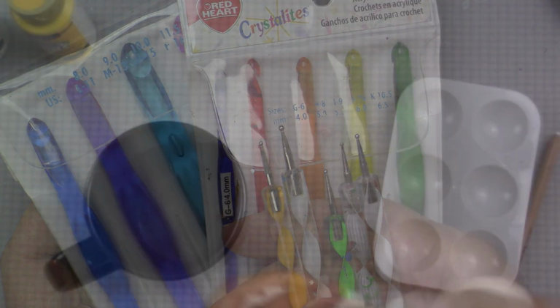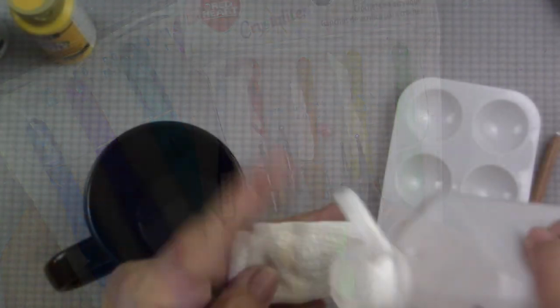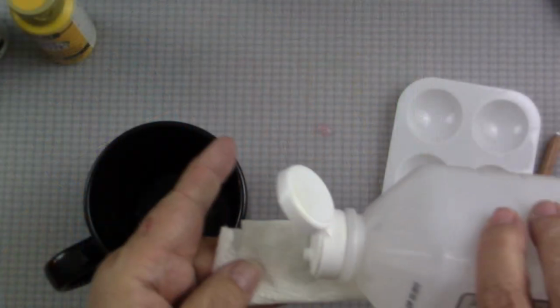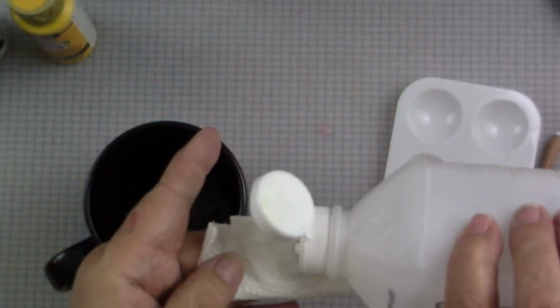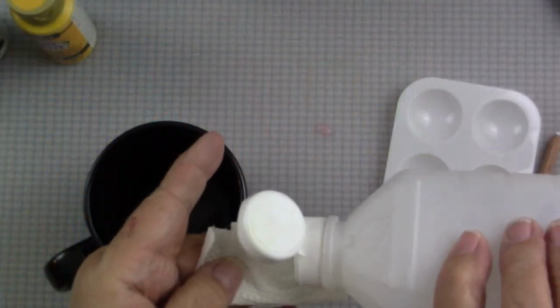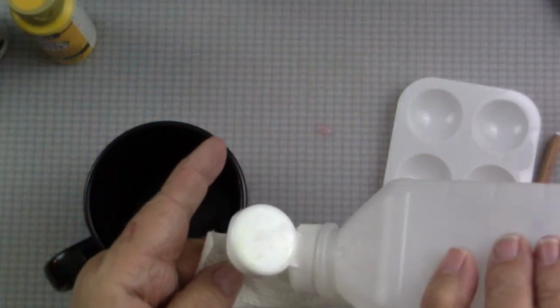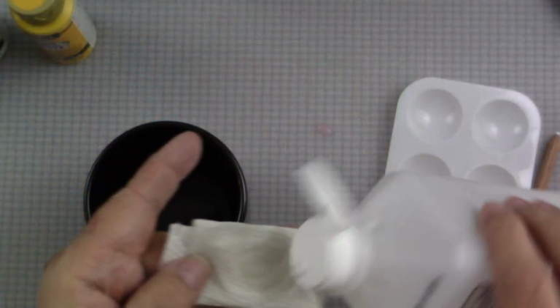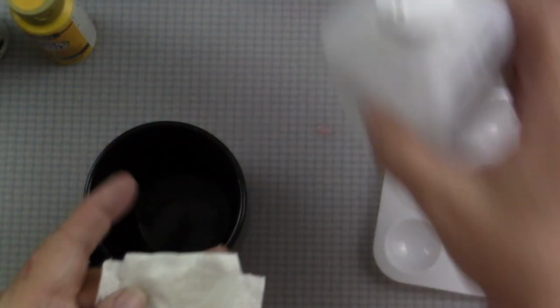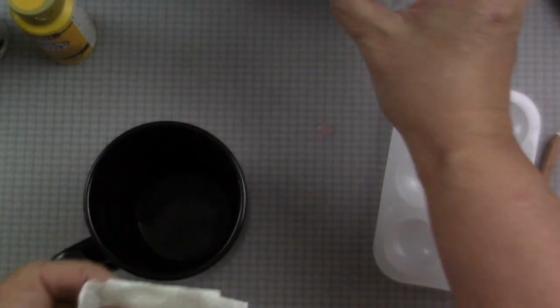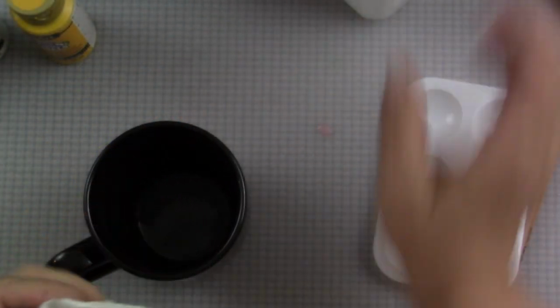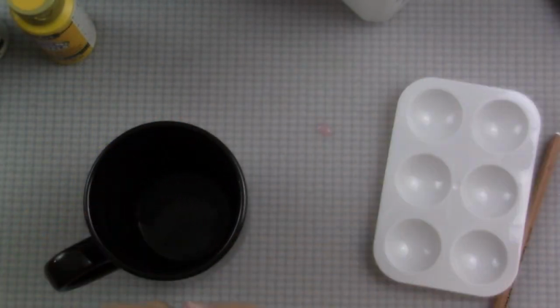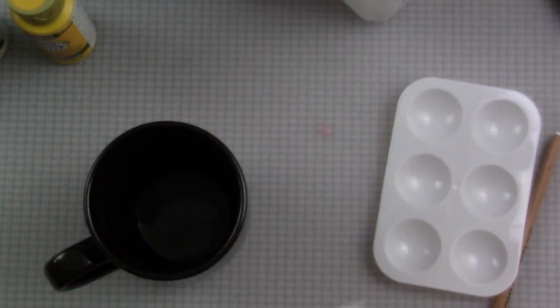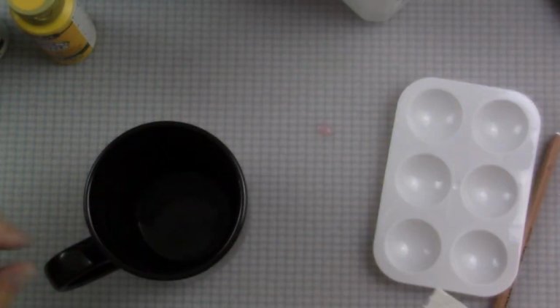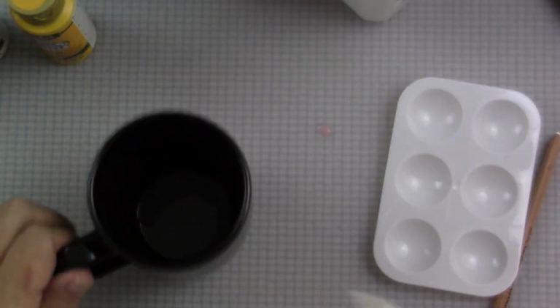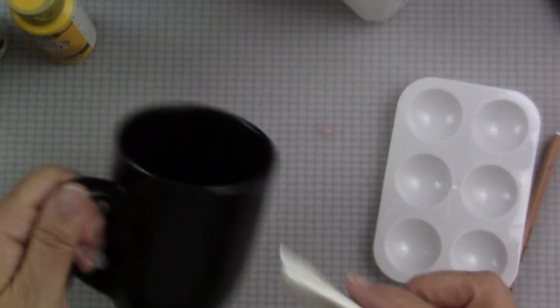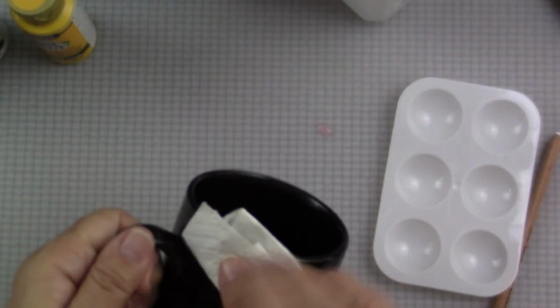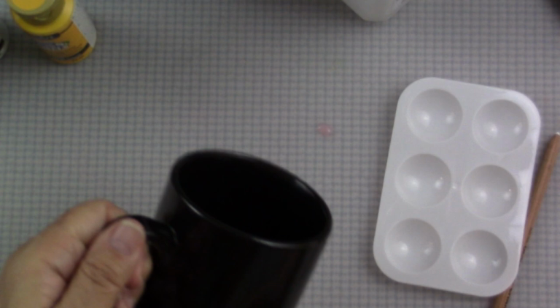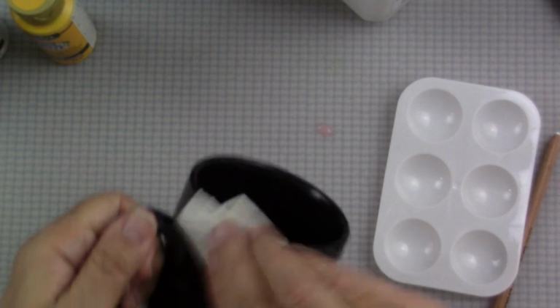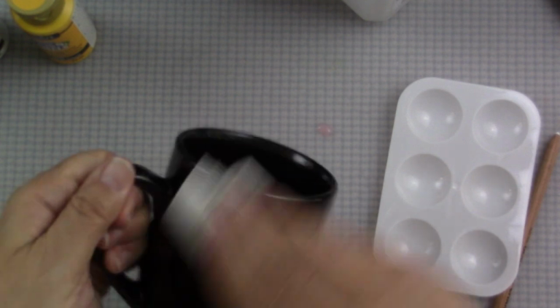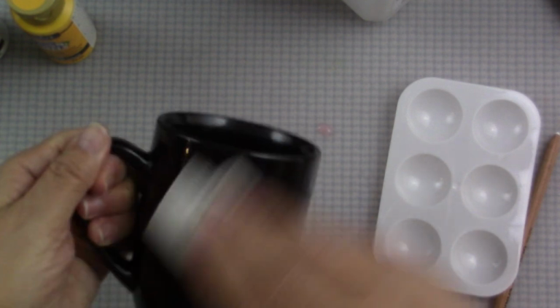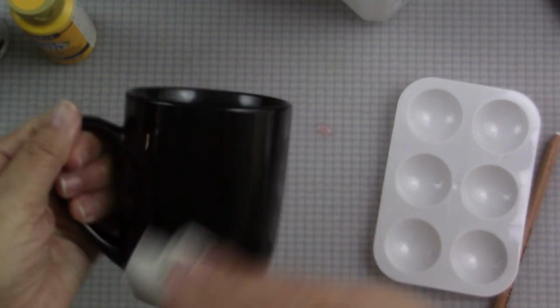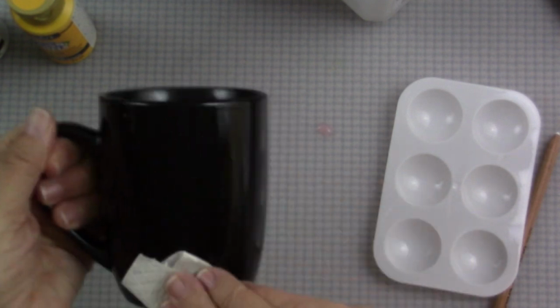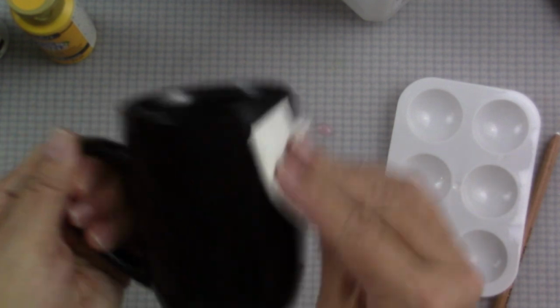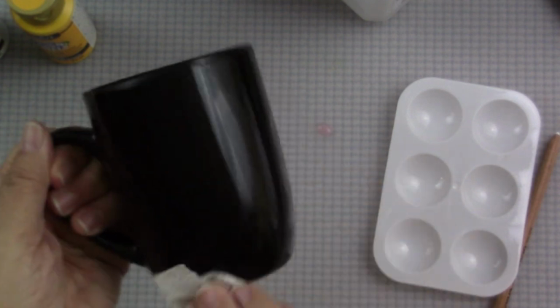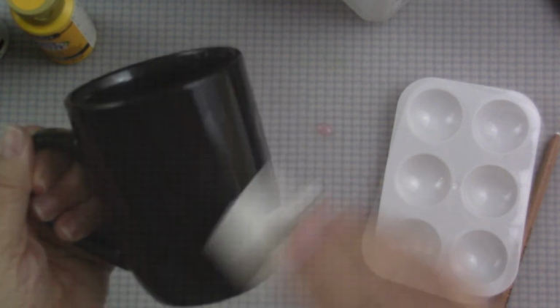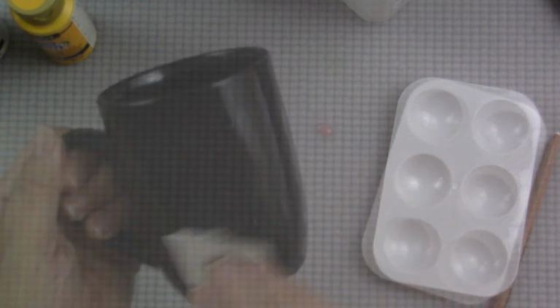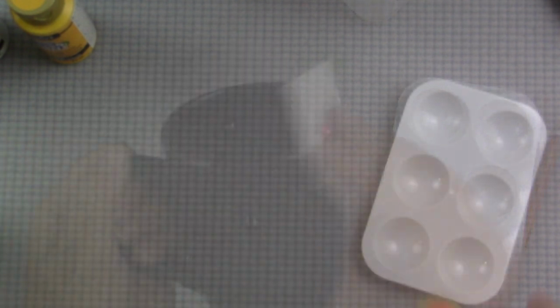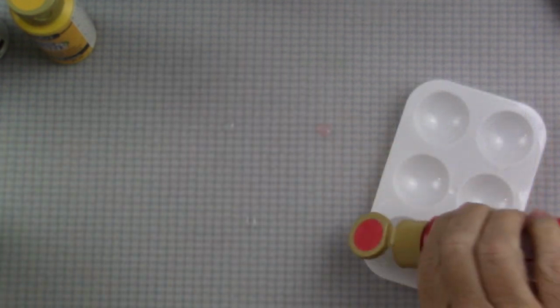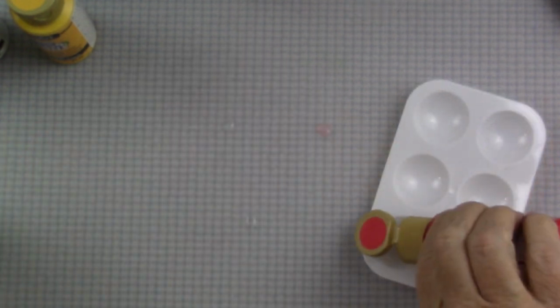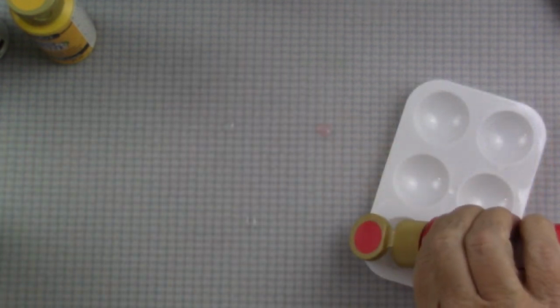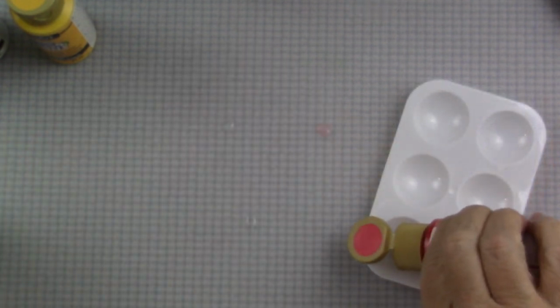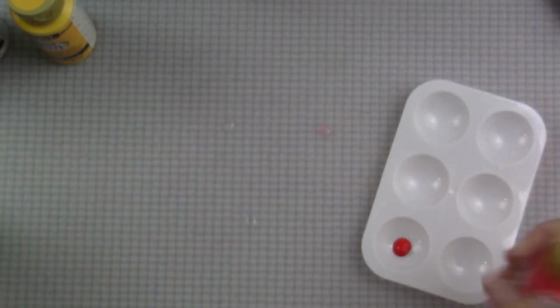To get started, I've got the ceramic mug and I will take a little bit of alcohol and just clean that mug off really well so that I don't have any dirt or oil or anything on the mug.